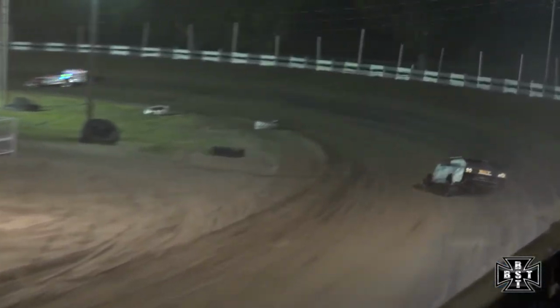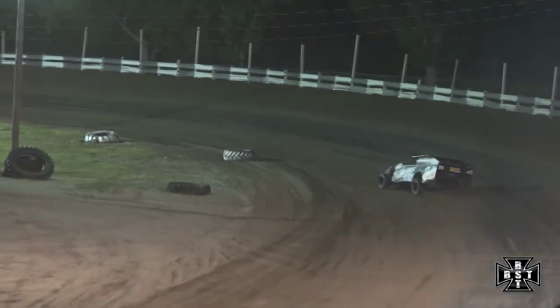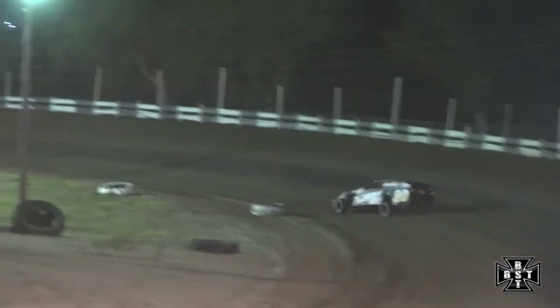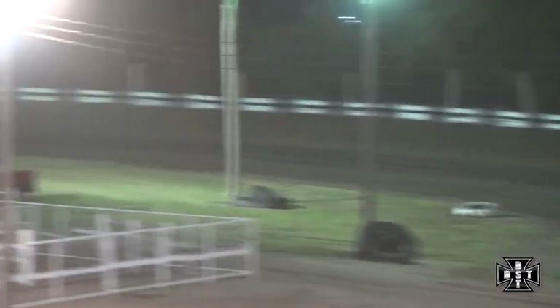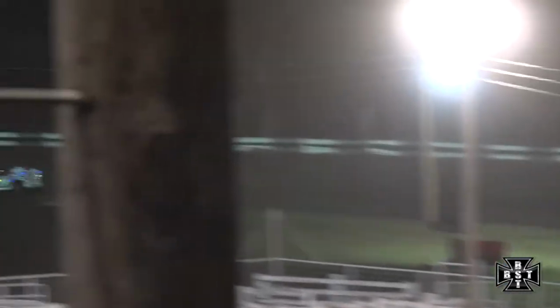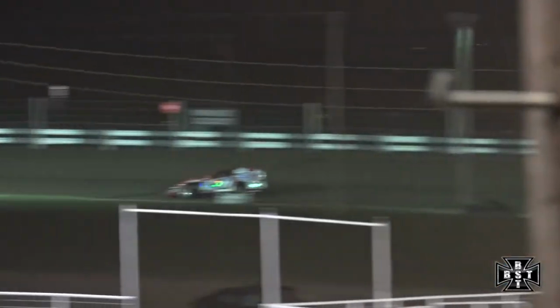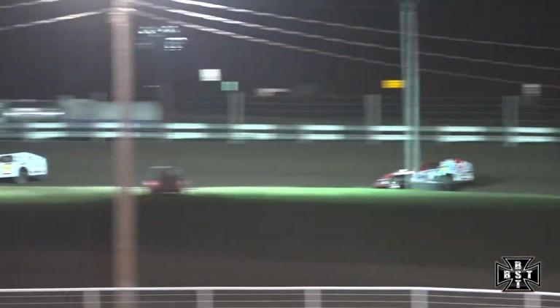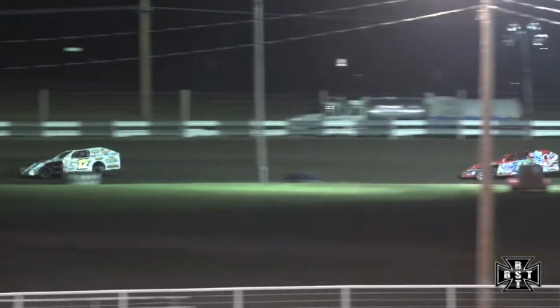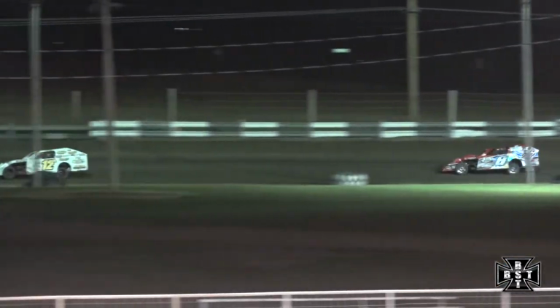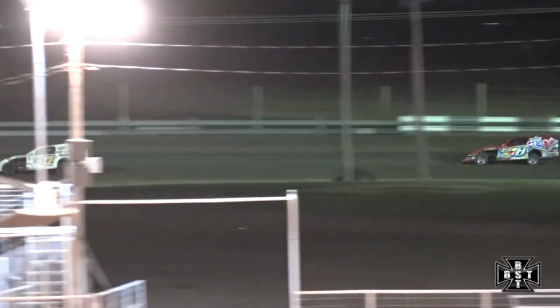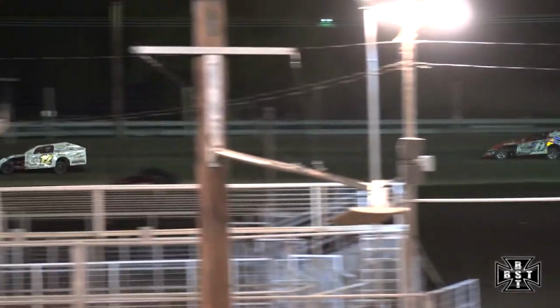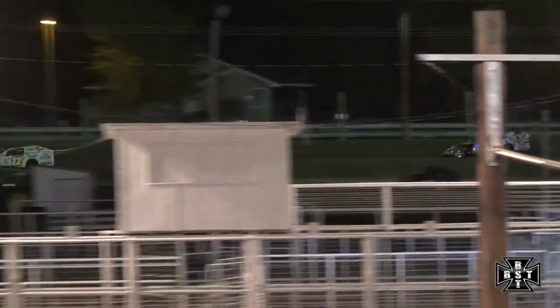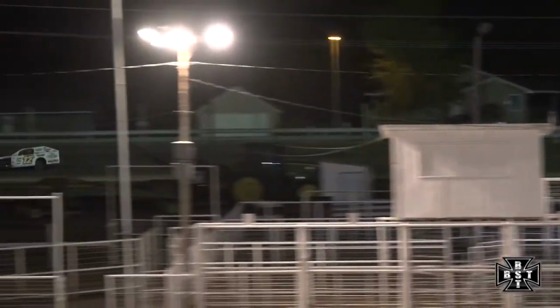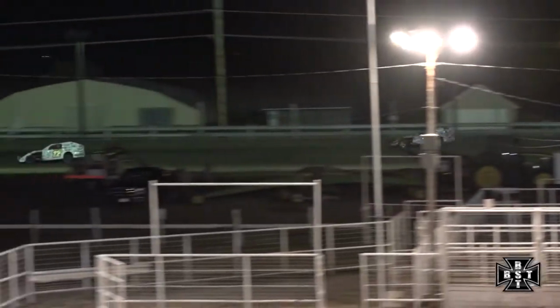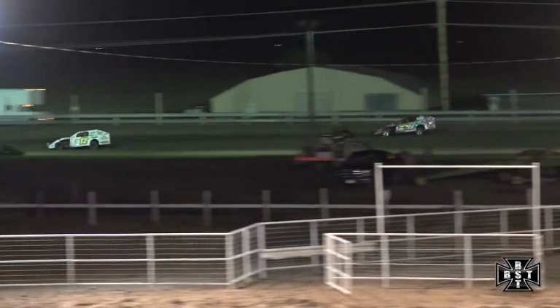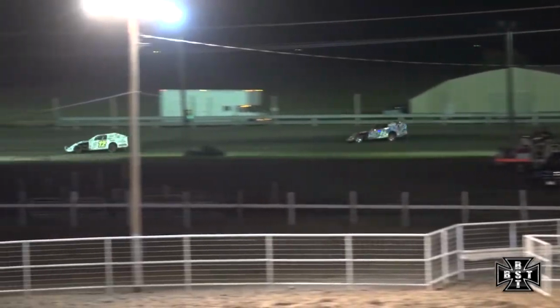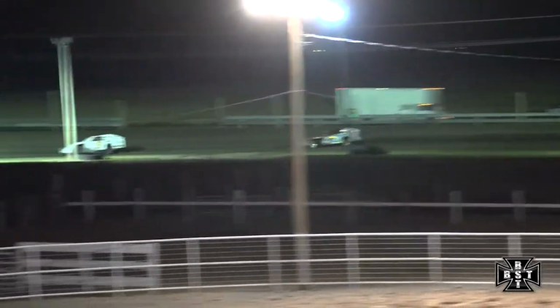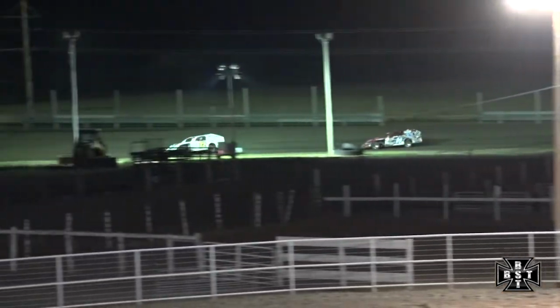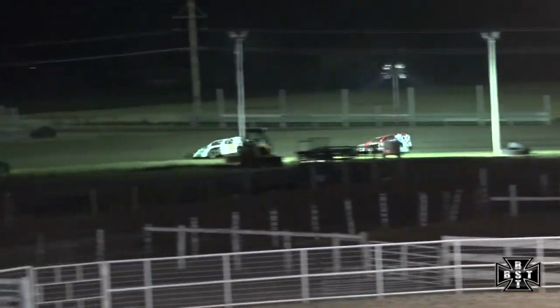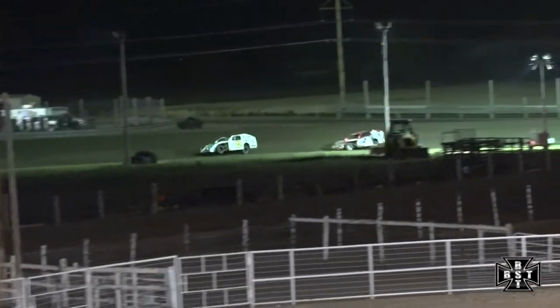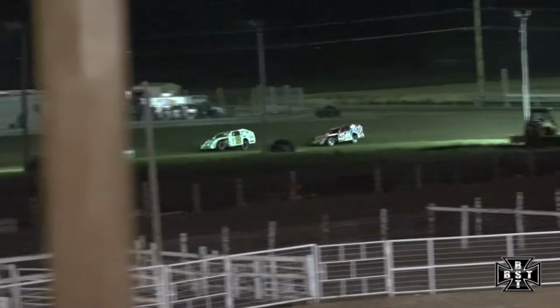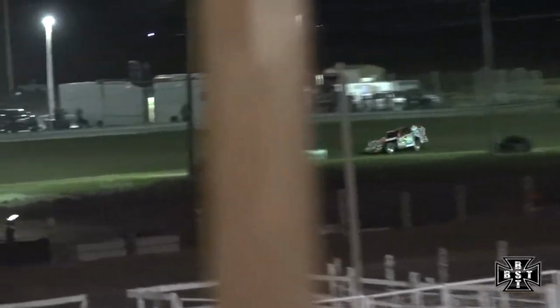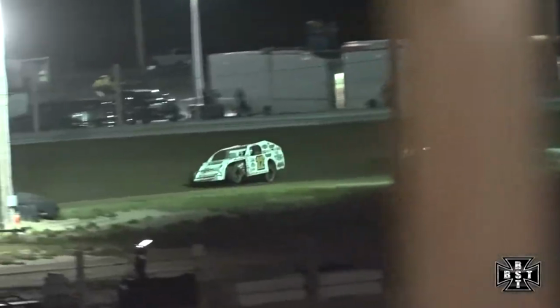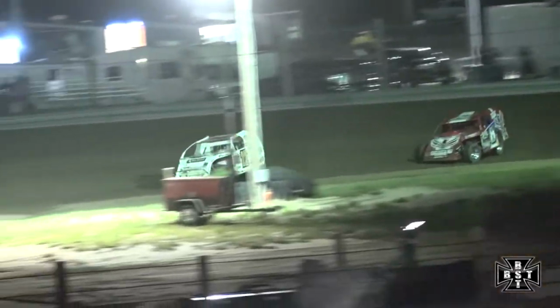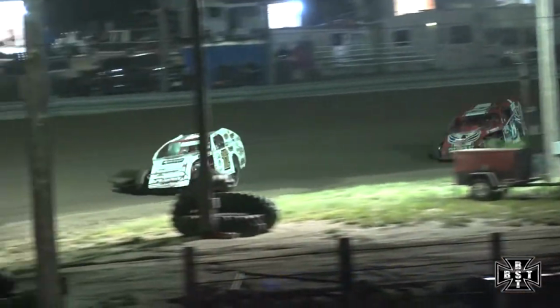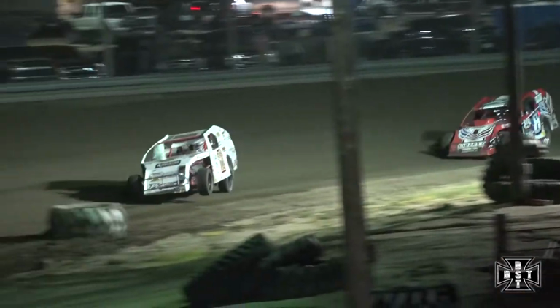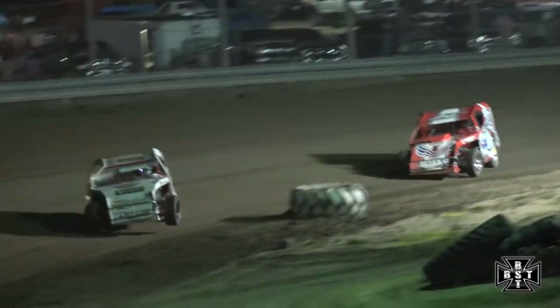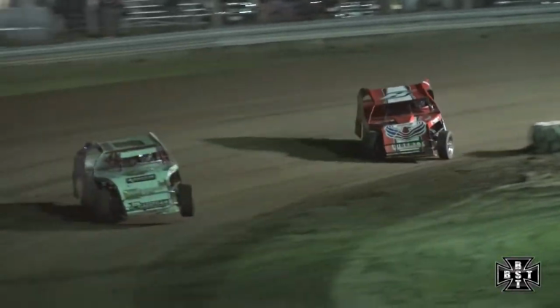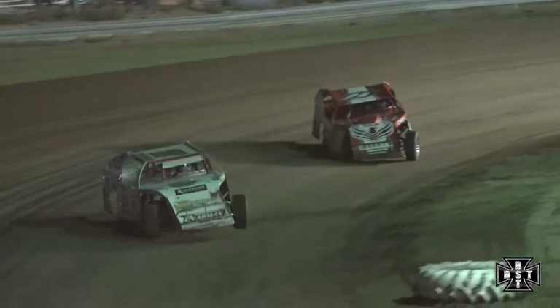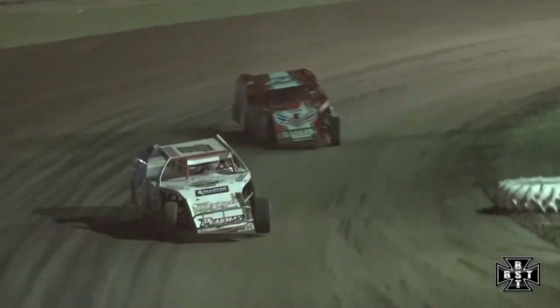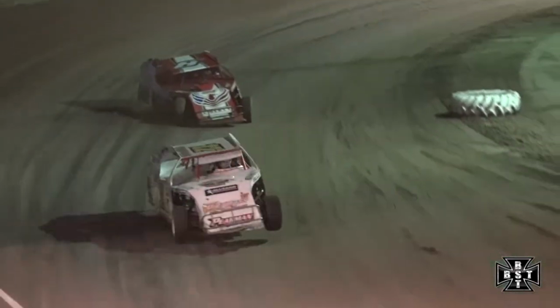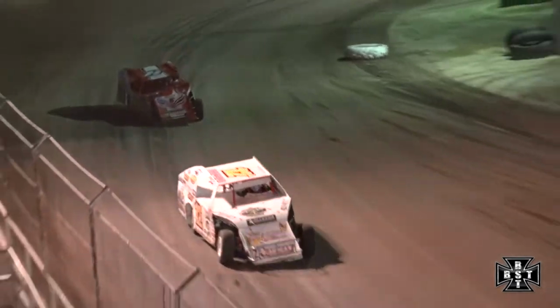Laps winding down for the IMCA Modified feature as Aiden Steffens continues to lead John Hanson. Hanson will drive it in deep, up to a car length now, as they work out of corner number four. The white flag is out — one more time around.